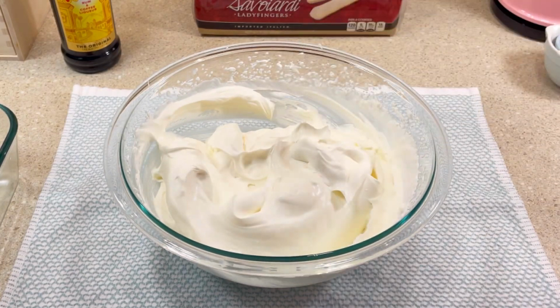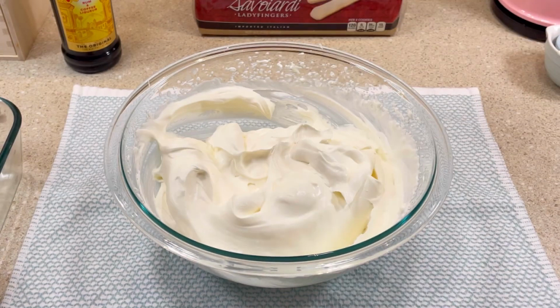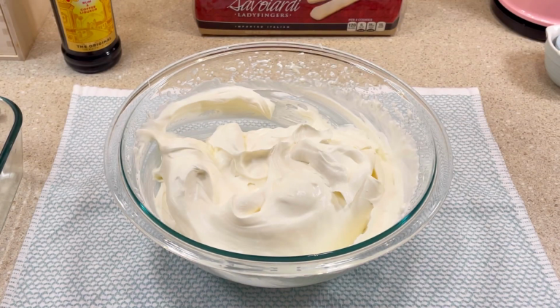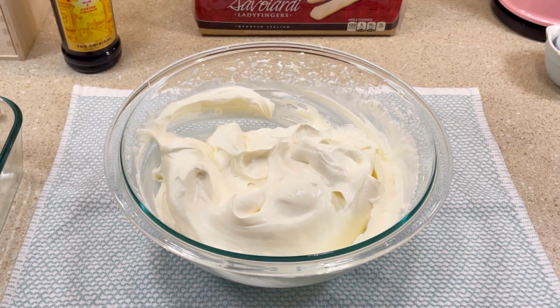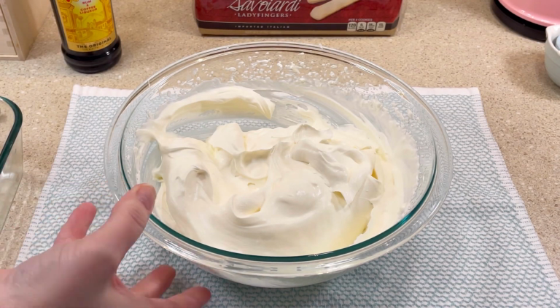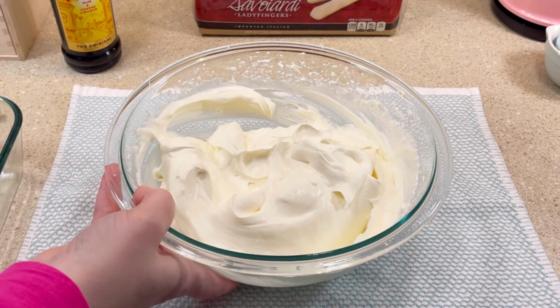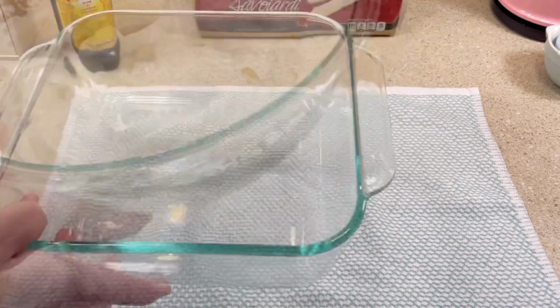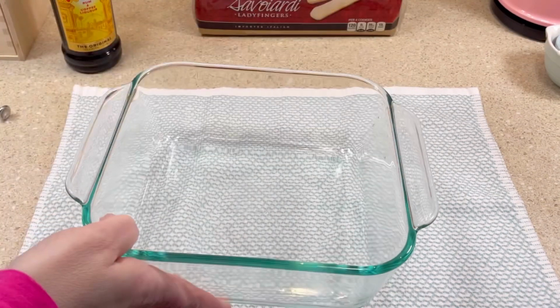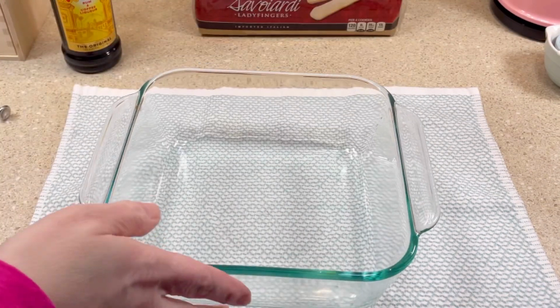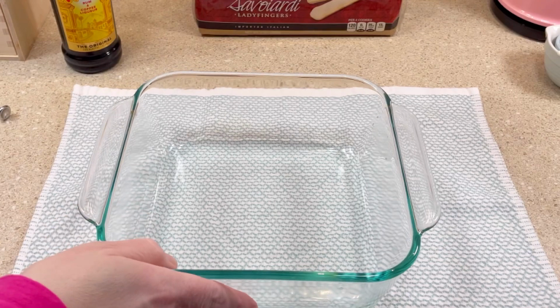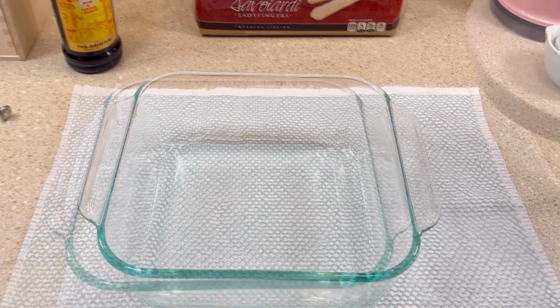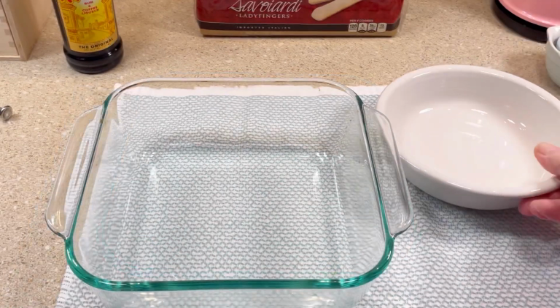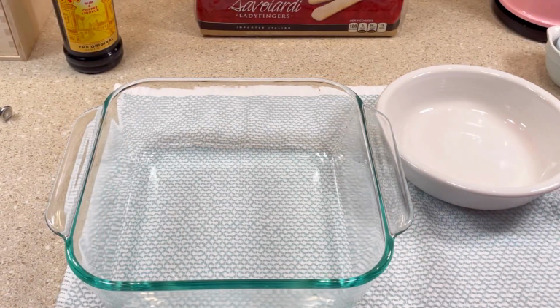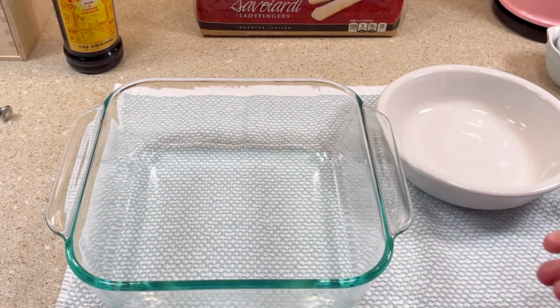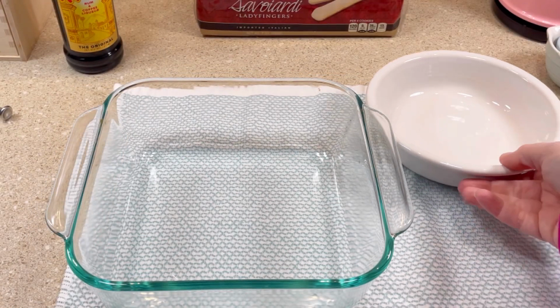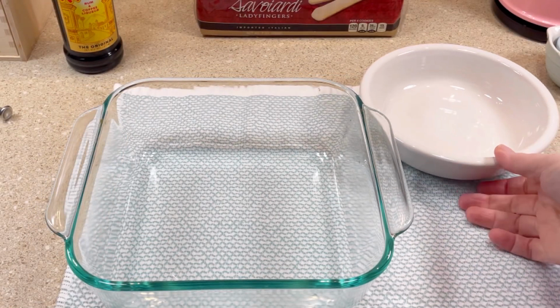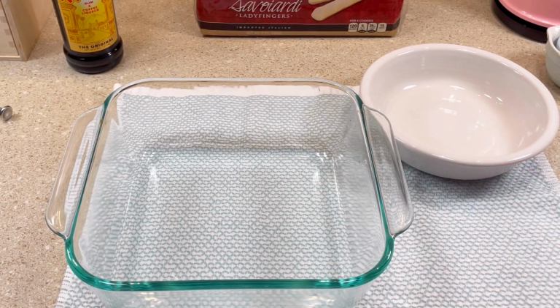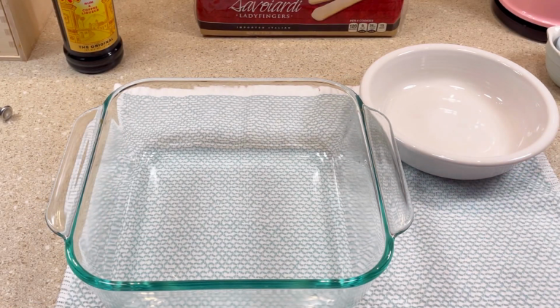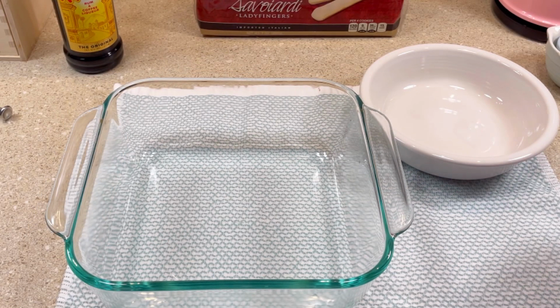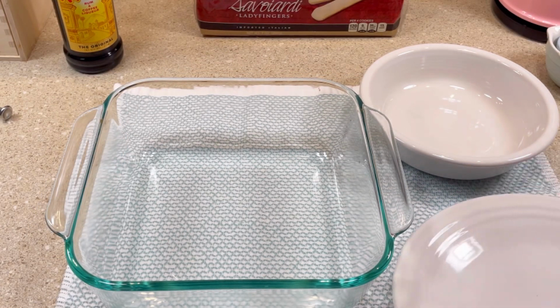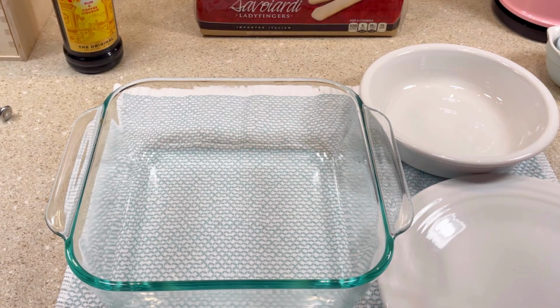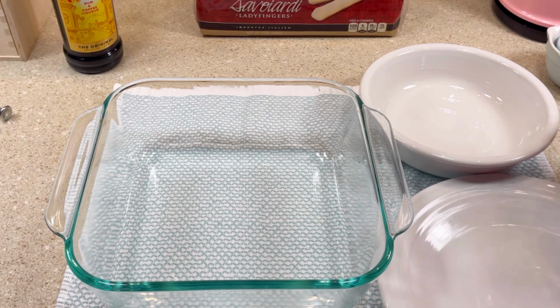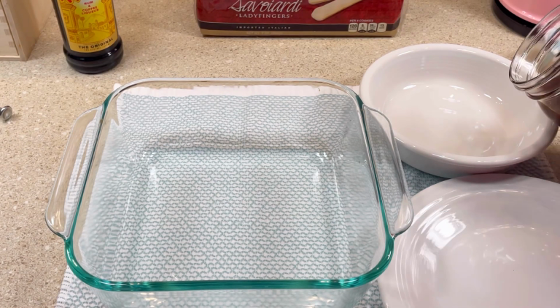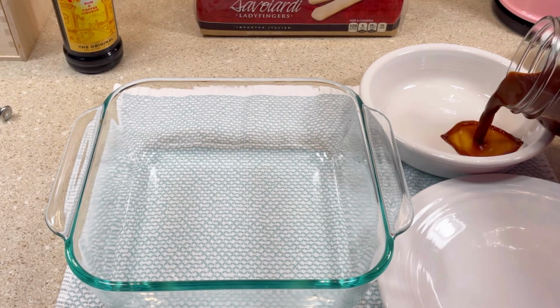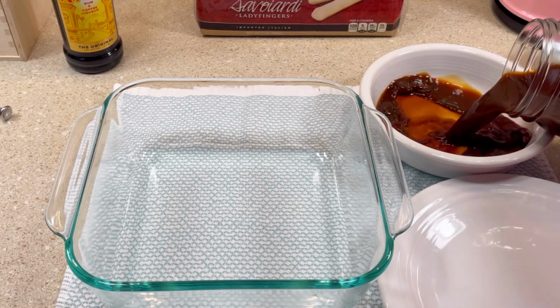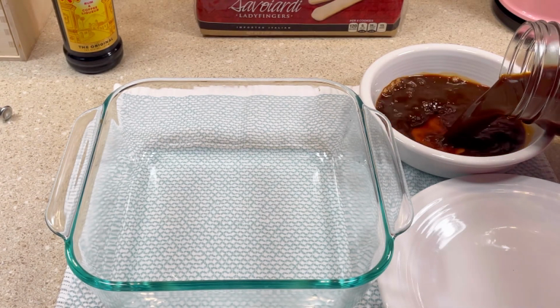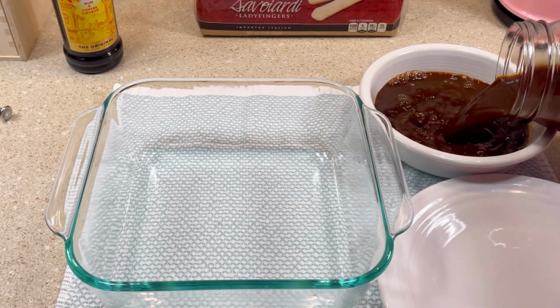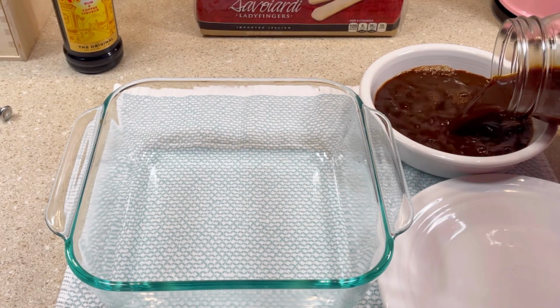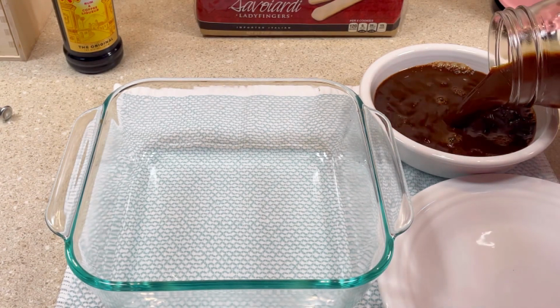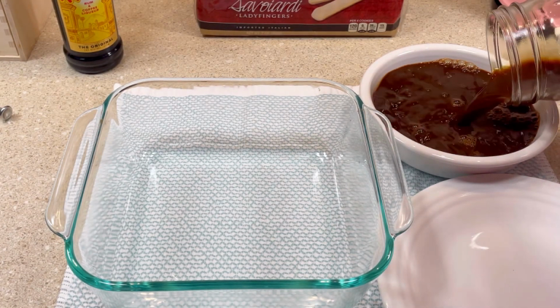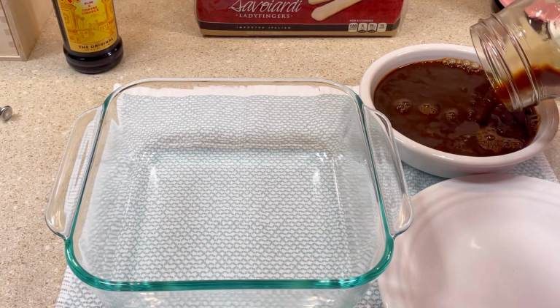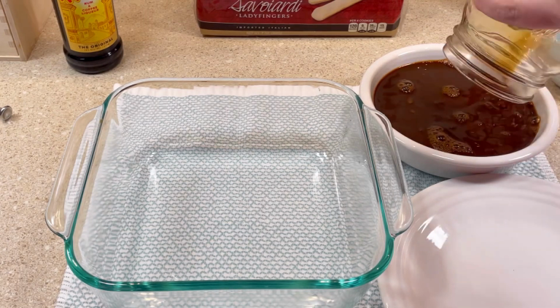Then I set it aside and grabbed my eight by eight inch square glass baking dish. I poured about a cup and a half of cold espresso coffee into a shallow dish.